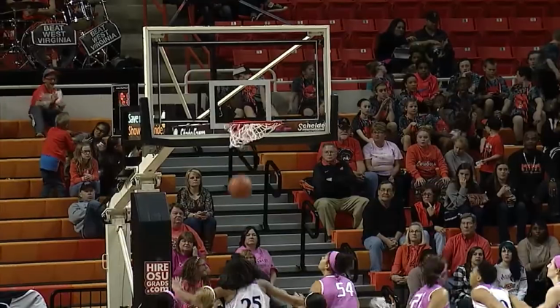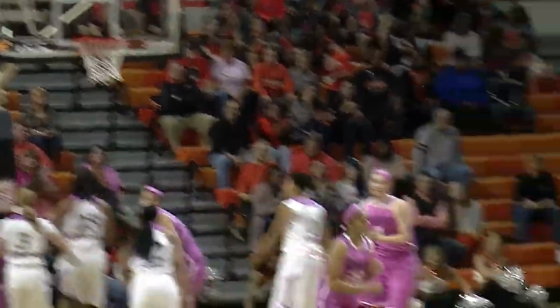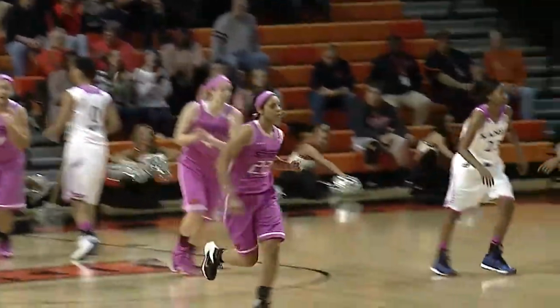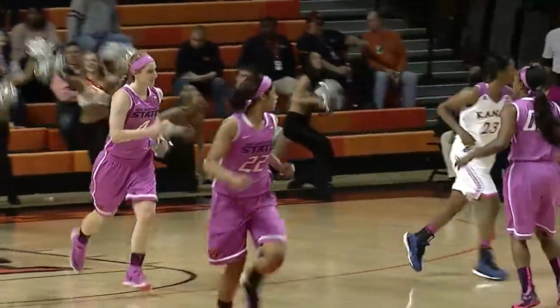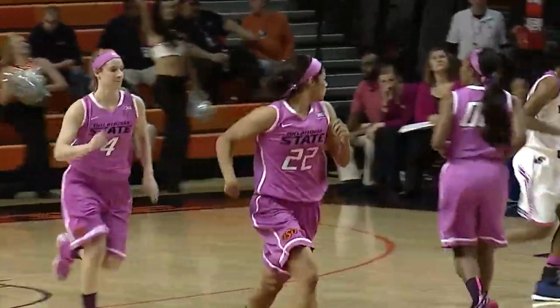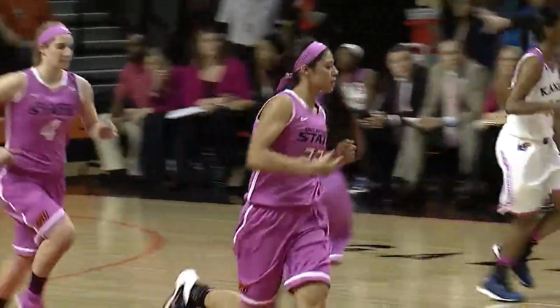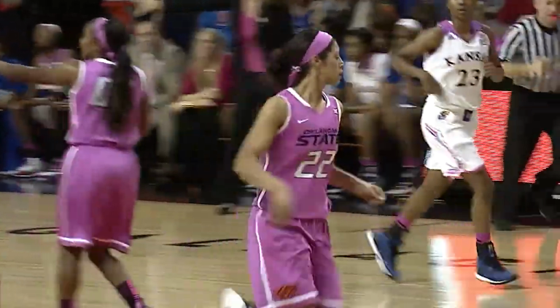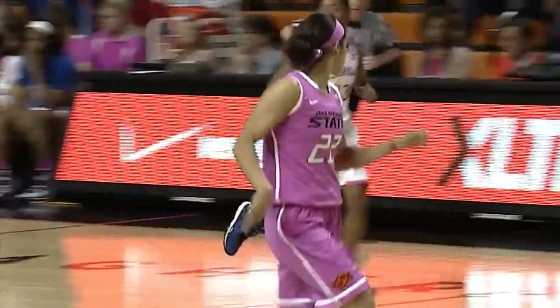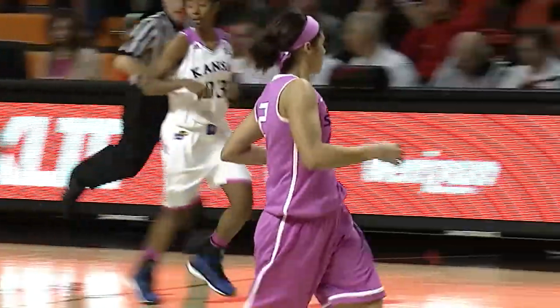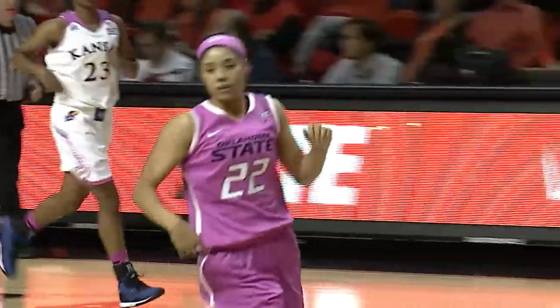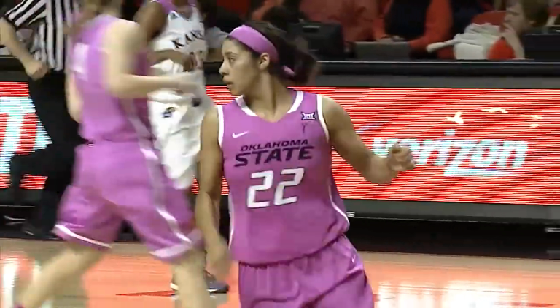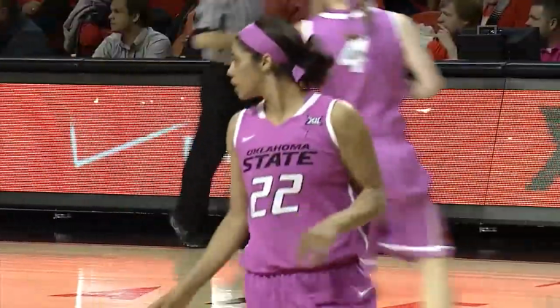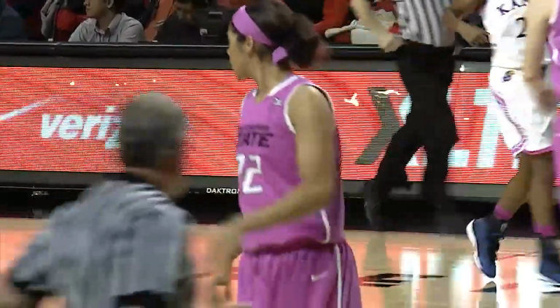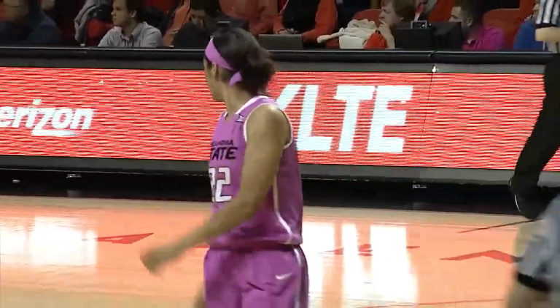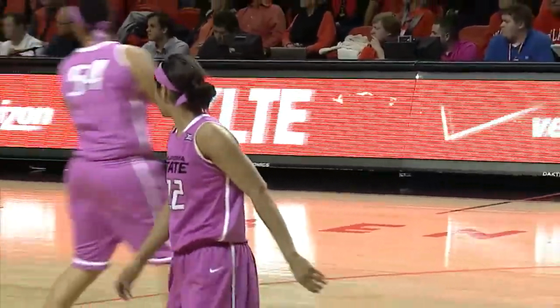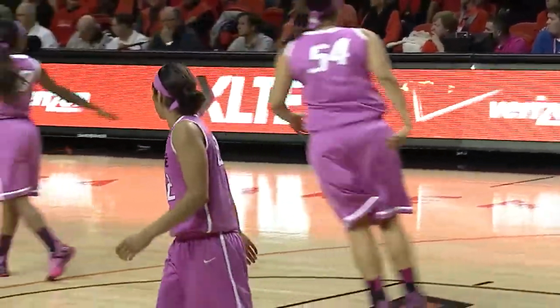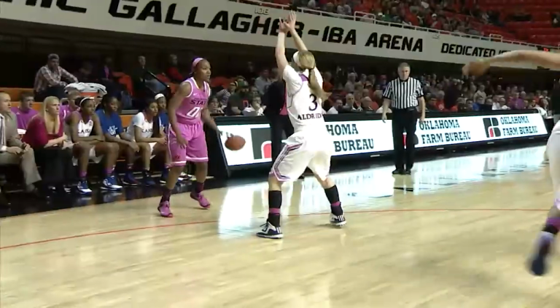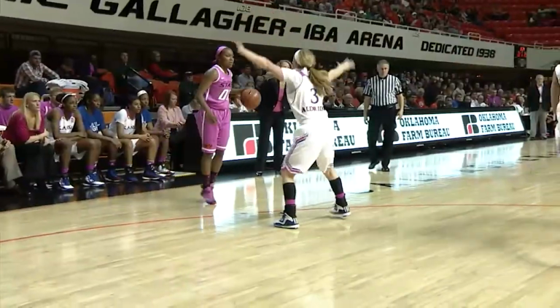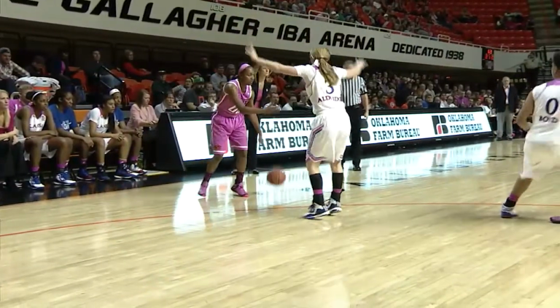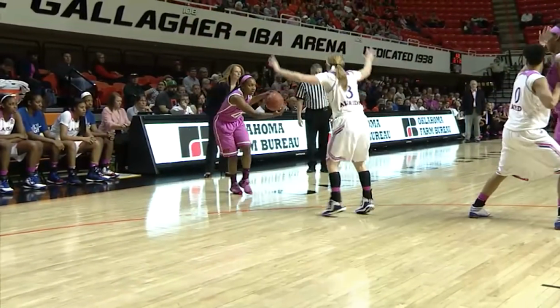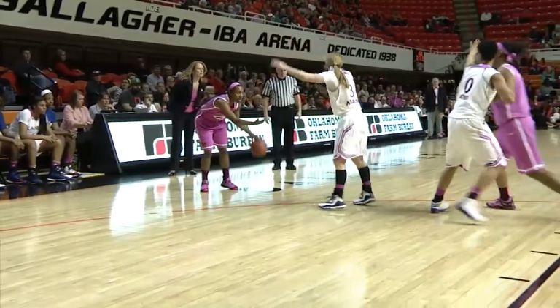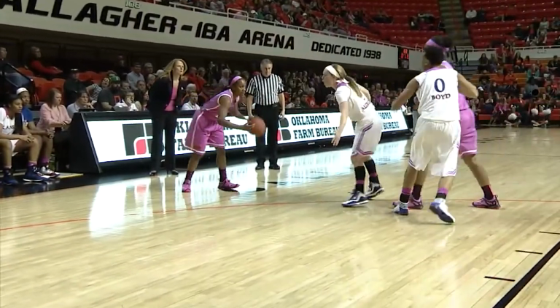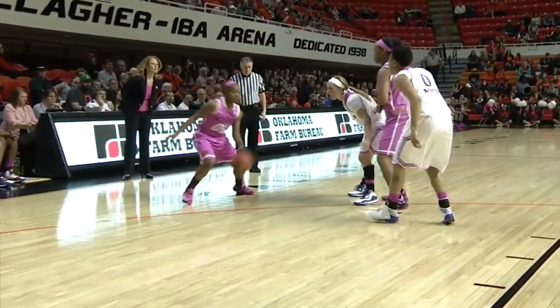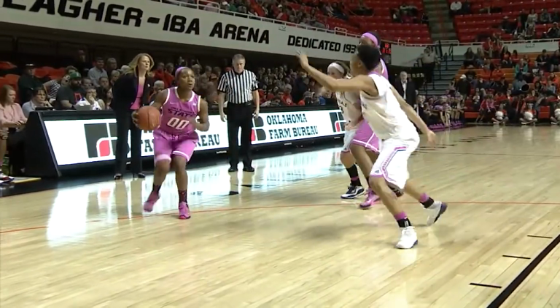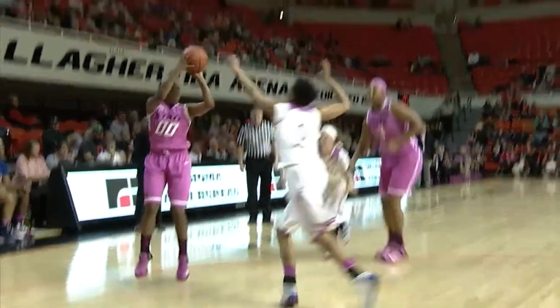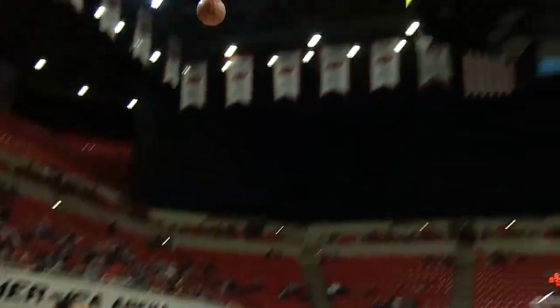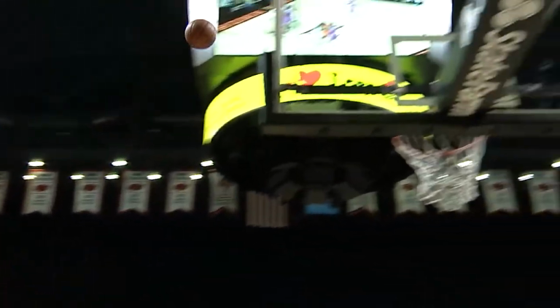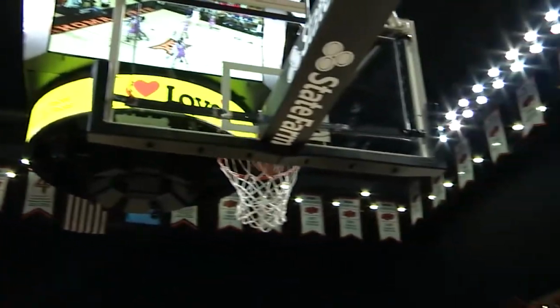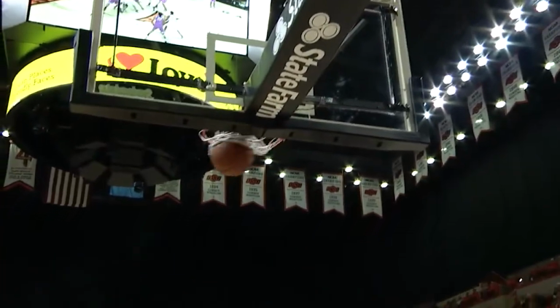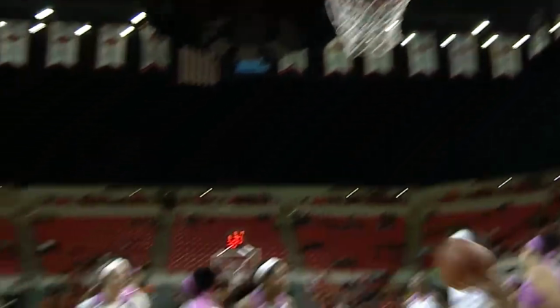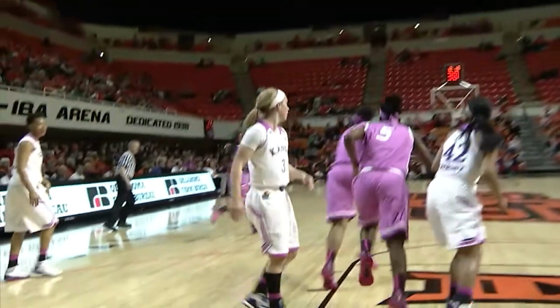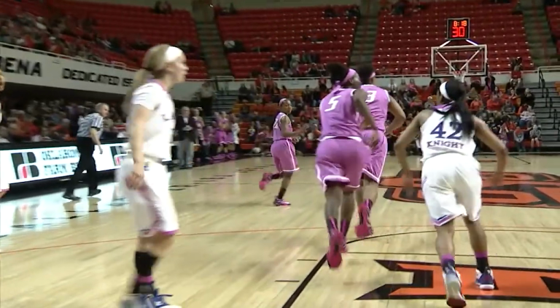Bounce pass down to Brittany Martin. Martin fades, shoots, and the Cowgirls, after a slow start offensively, are really beginning to hit some shots. Rowe Johnson right side, guarded out there by Aldridge. 7 on the shot clock, they leave Rowe open — 15-footer around the rim and in.